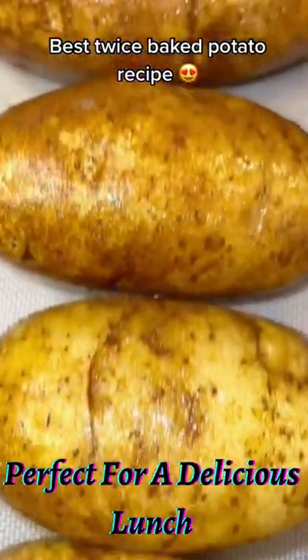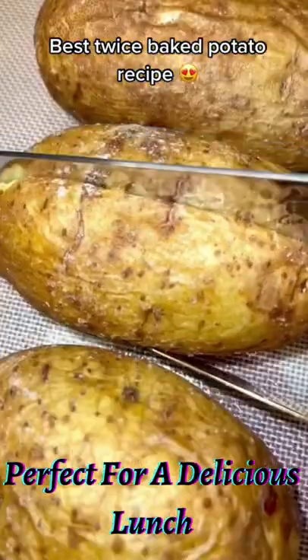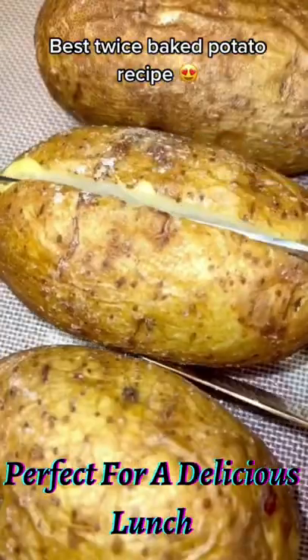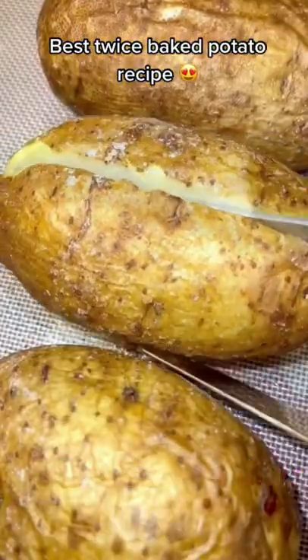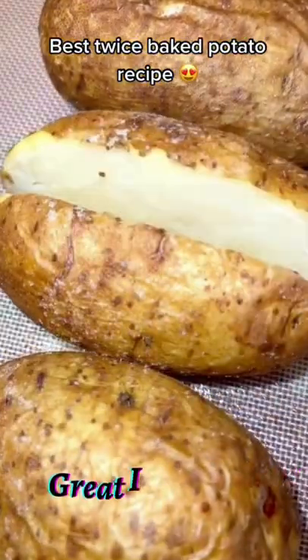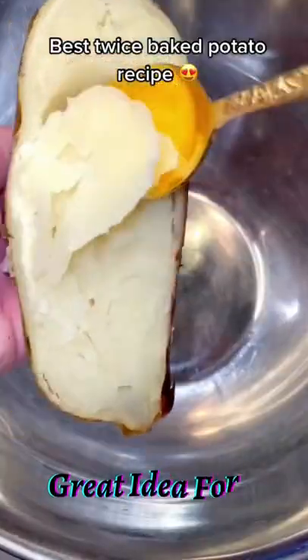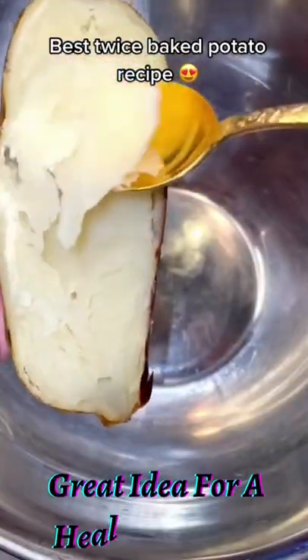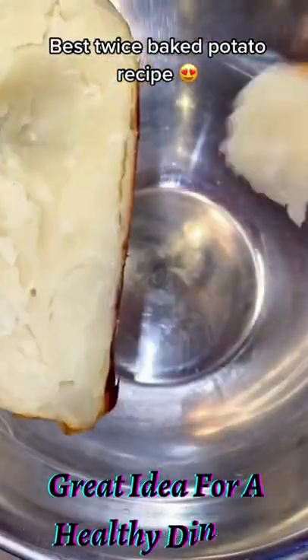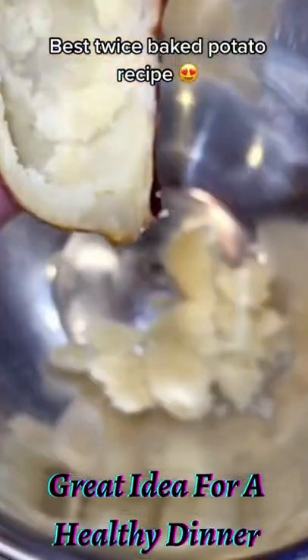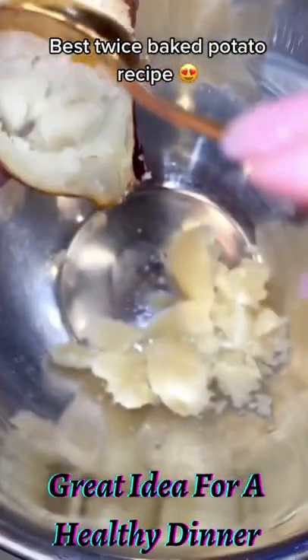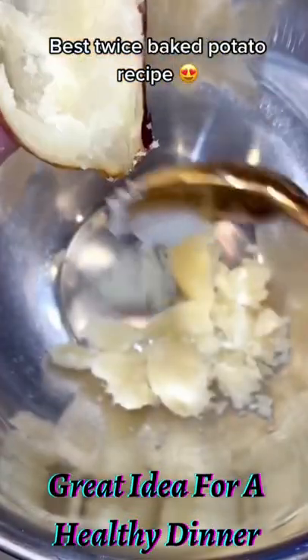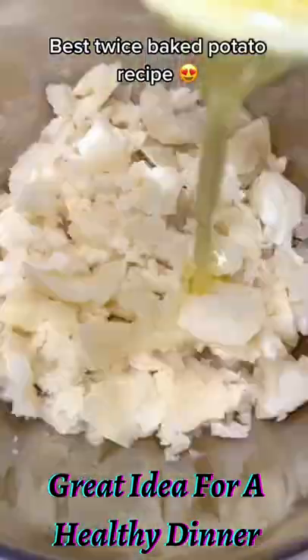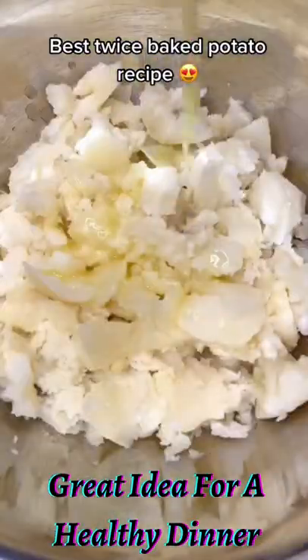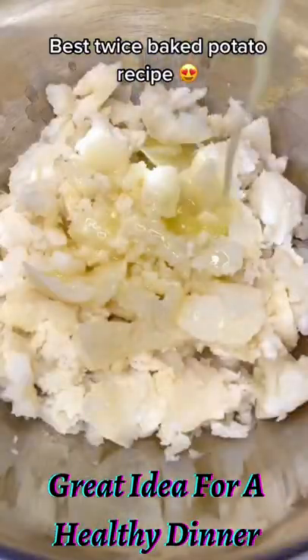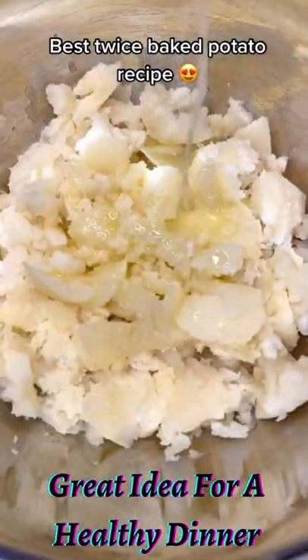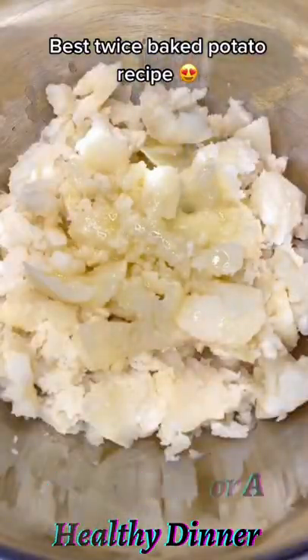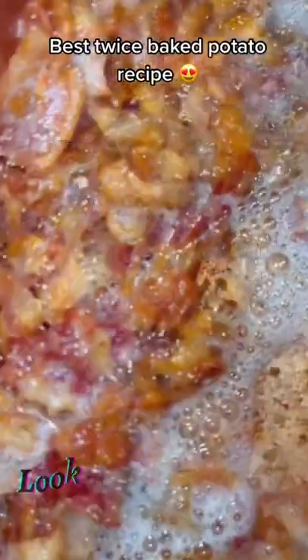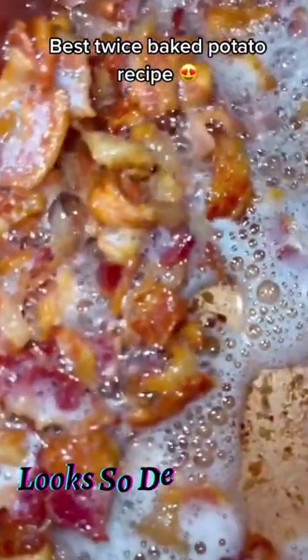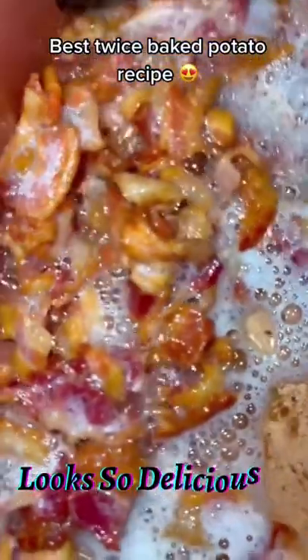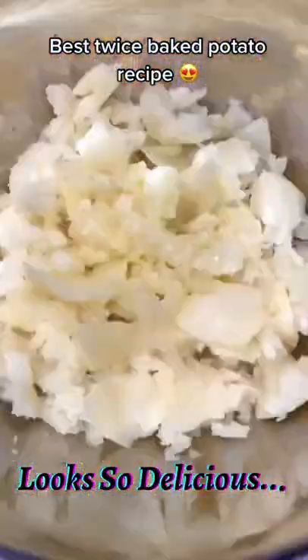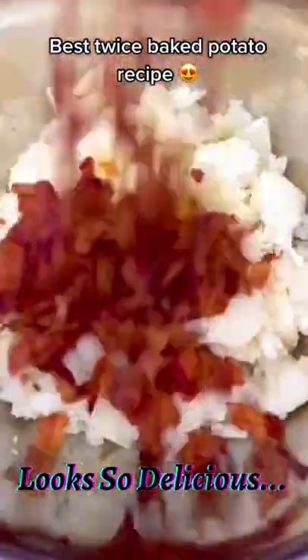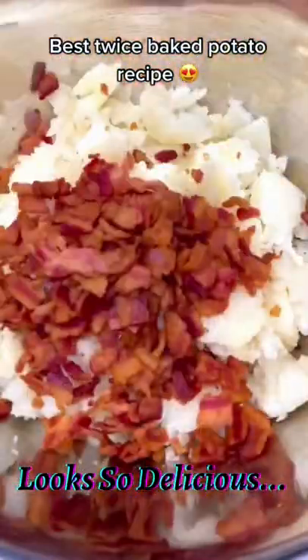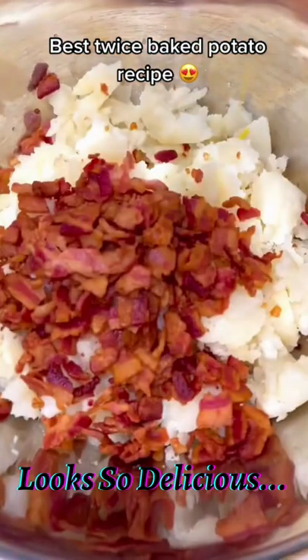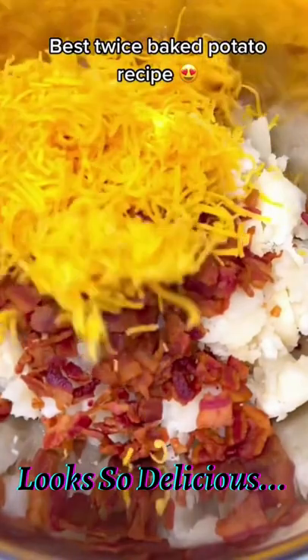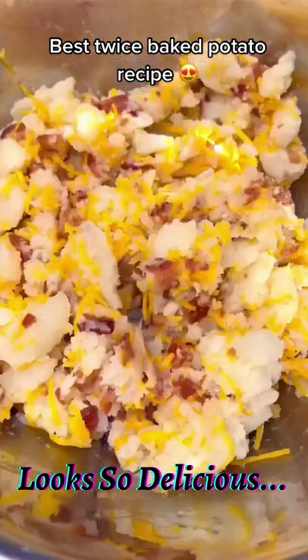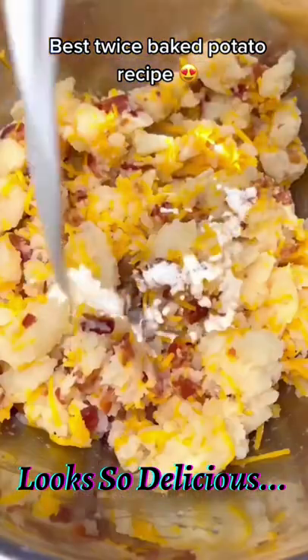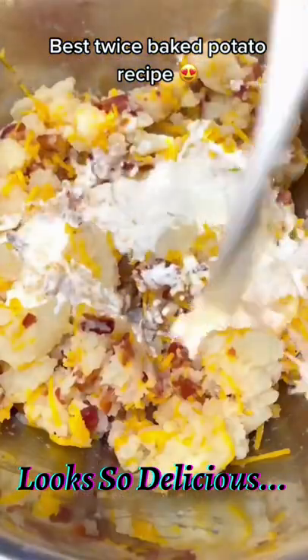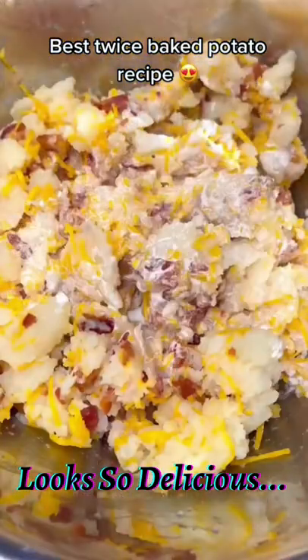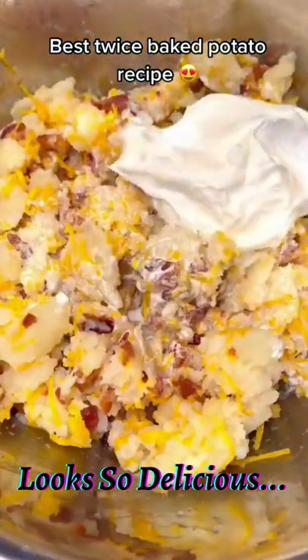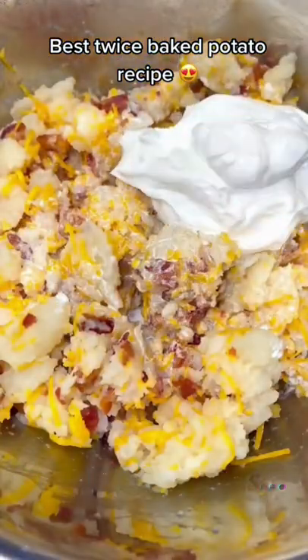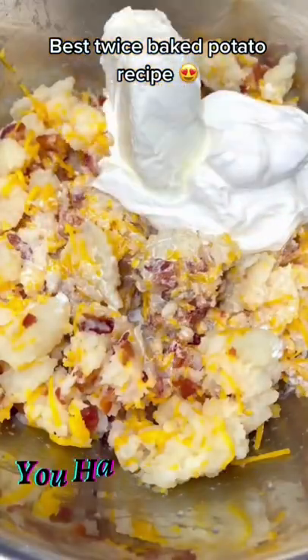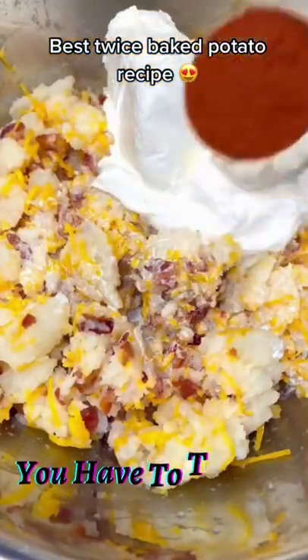When they're done, let them cool and cut them right in half. Carefully remove the potatoes from the shell, adding it into a bowl with five tablespoons of melted butter, two cups of fresh fried bacon bits, two cups of shredded cheddar, a half cup of heavy whipping cream, one cup of sour cream, and ounces of cream cheese.